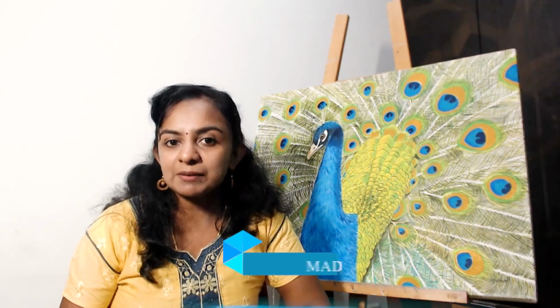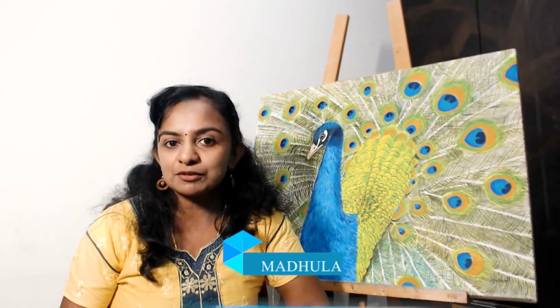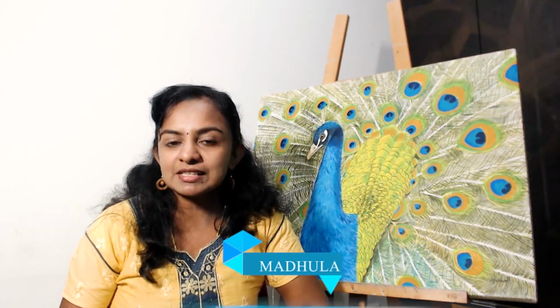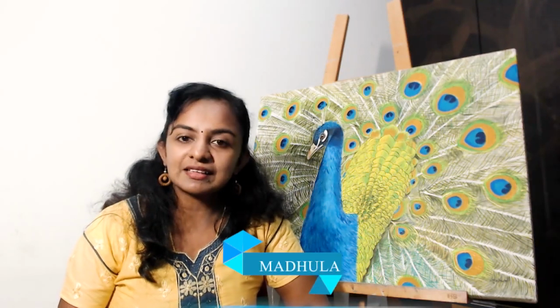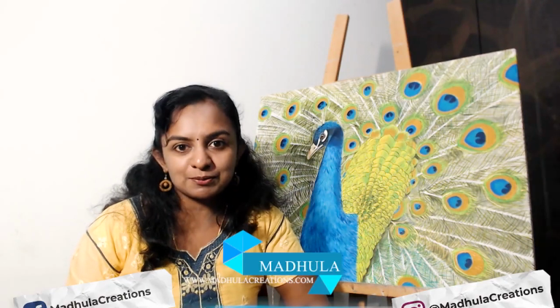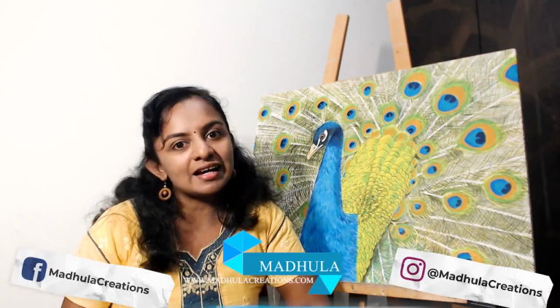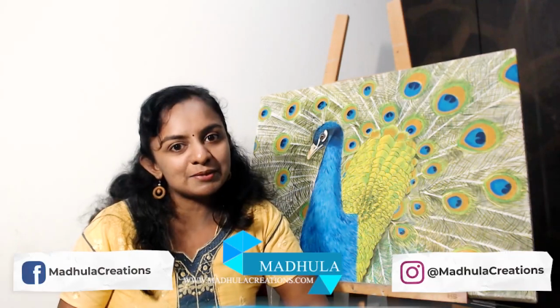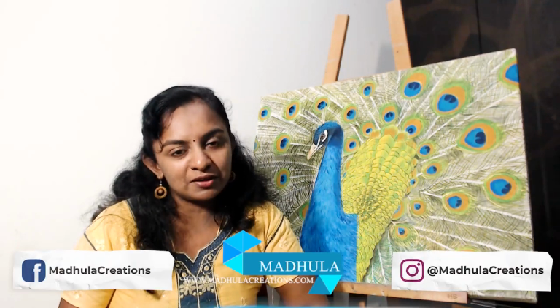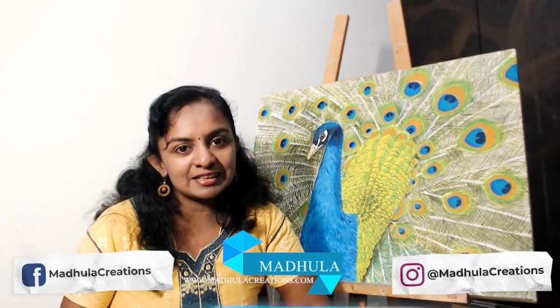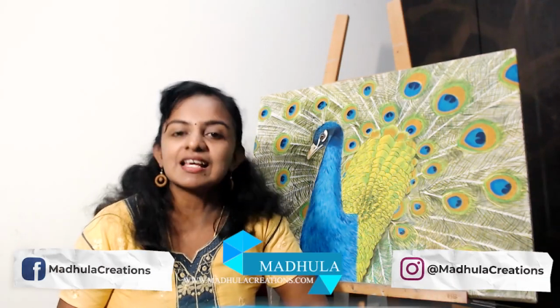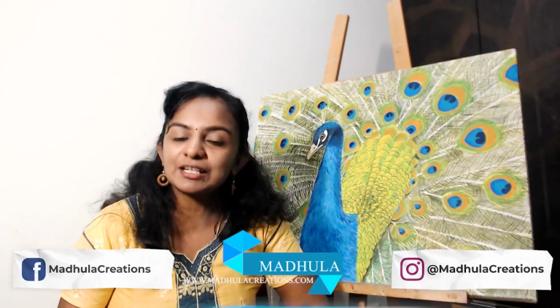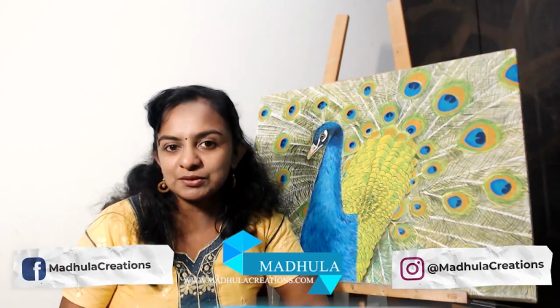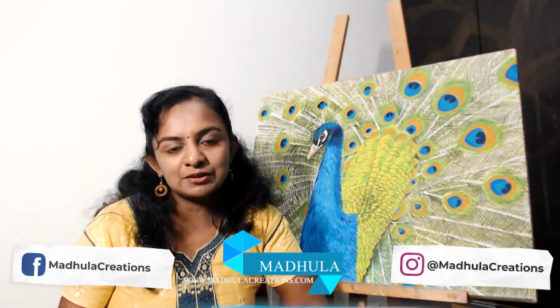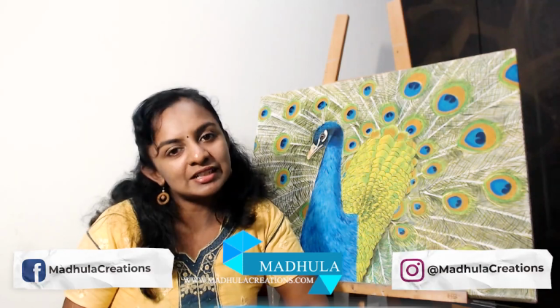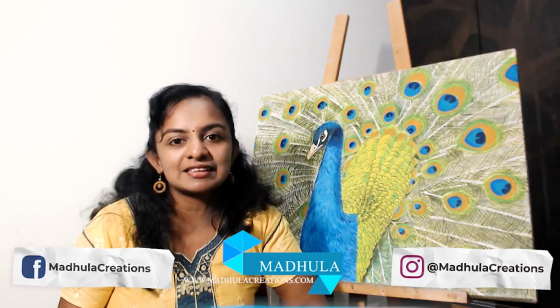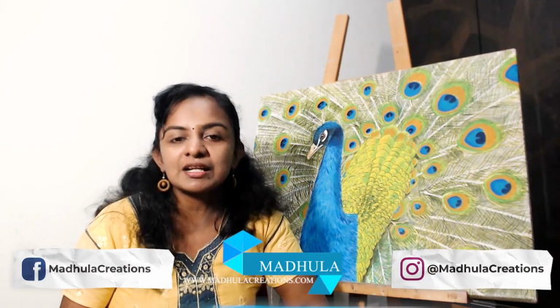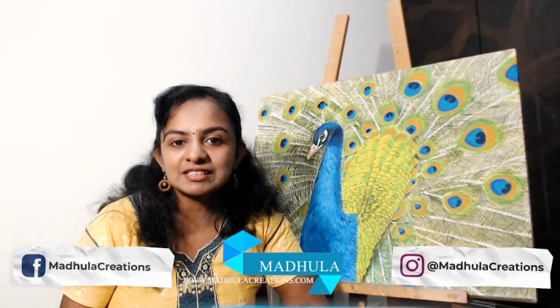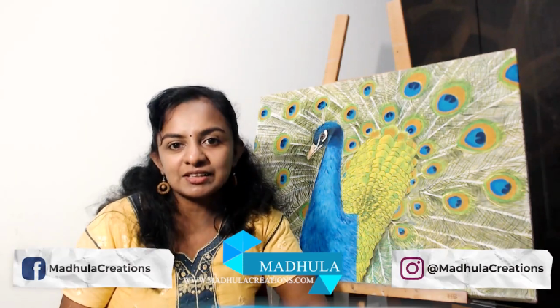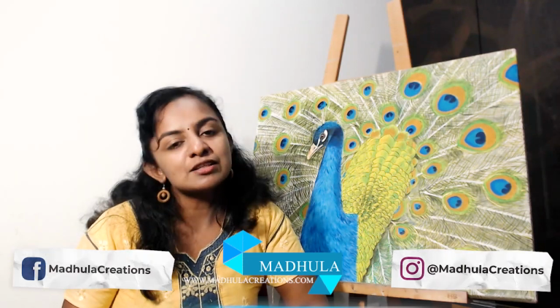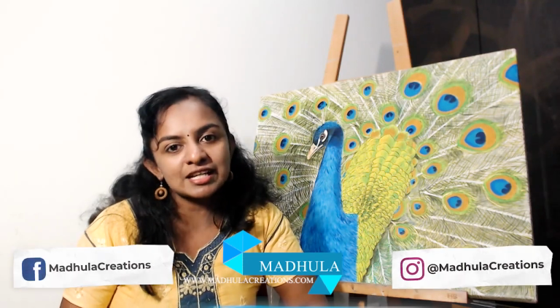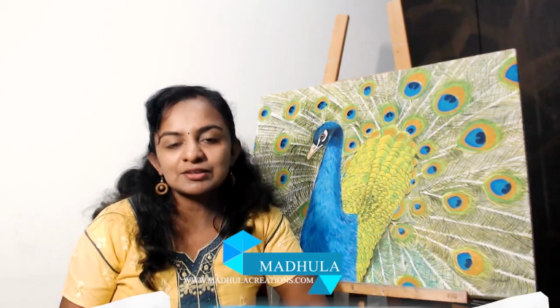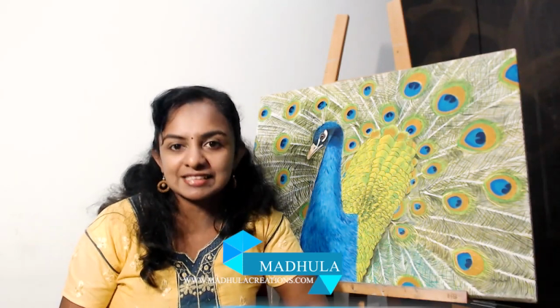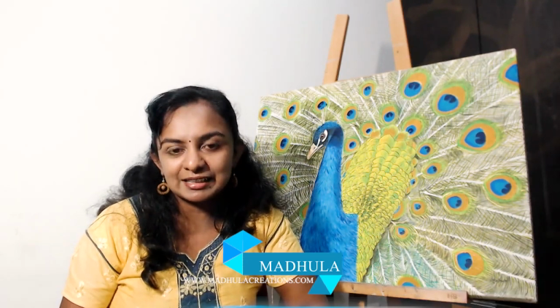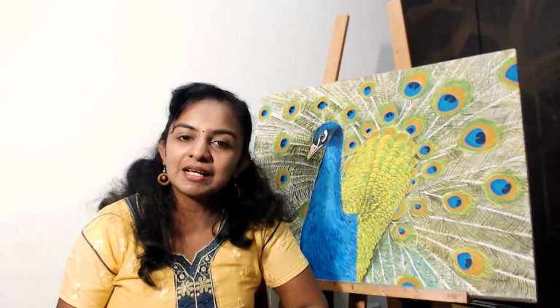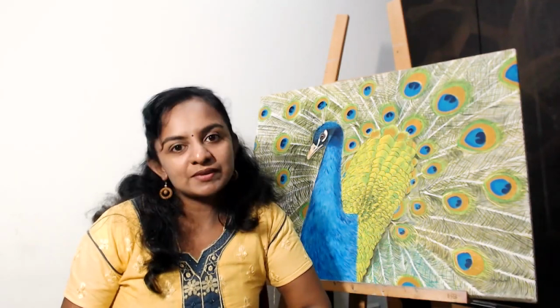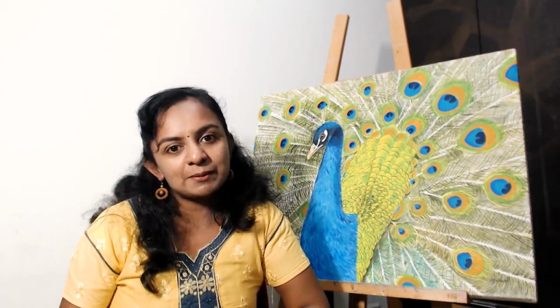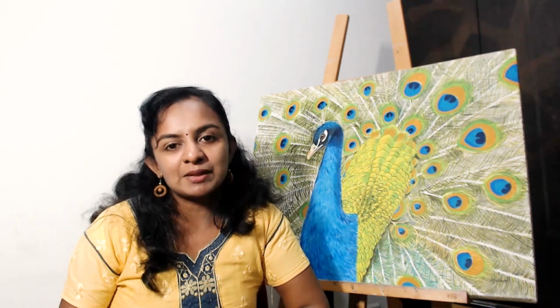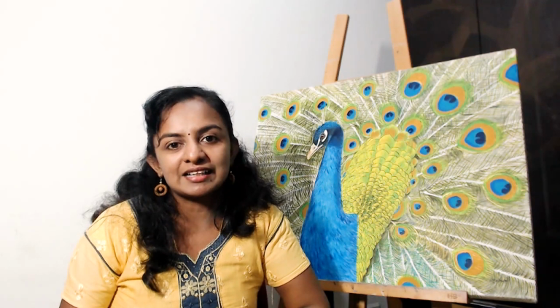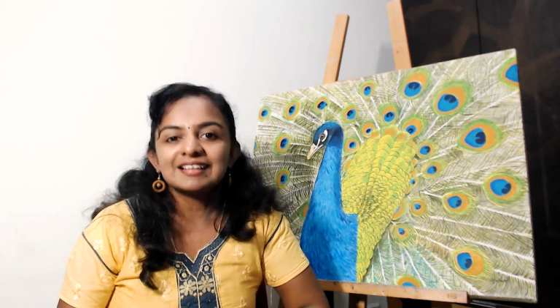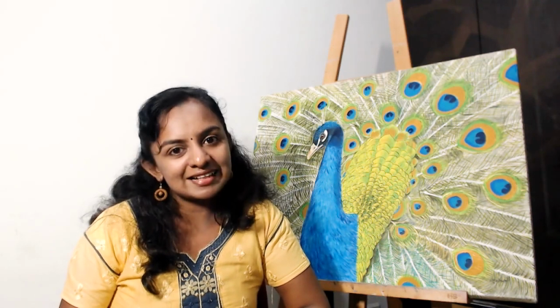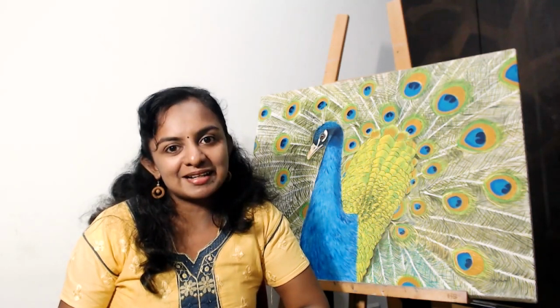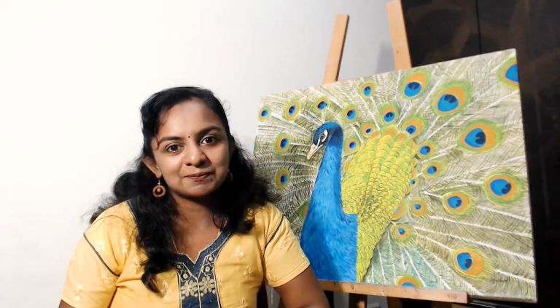If we are meeting for the first time, hi, this is Modula, the artist behind Modula Creations. I post video tutorials like this every single week, so stay tuned and stay connected by subscribing to my channel. Let's get started.